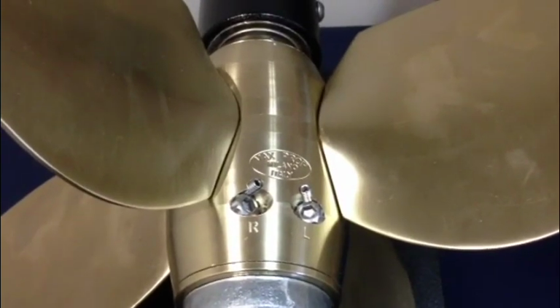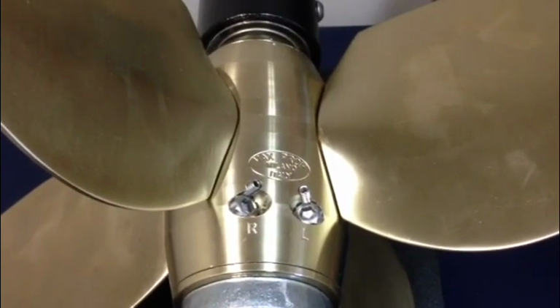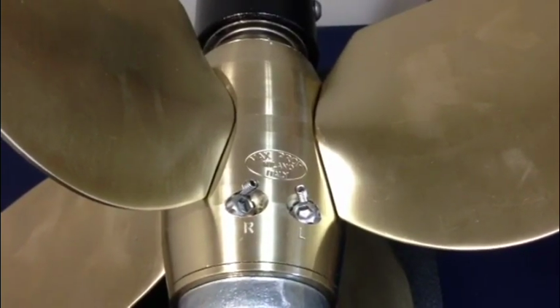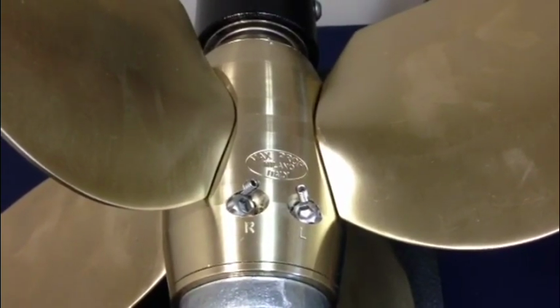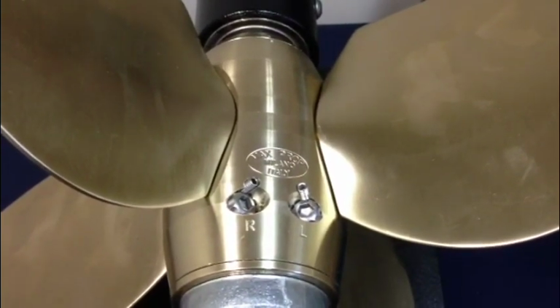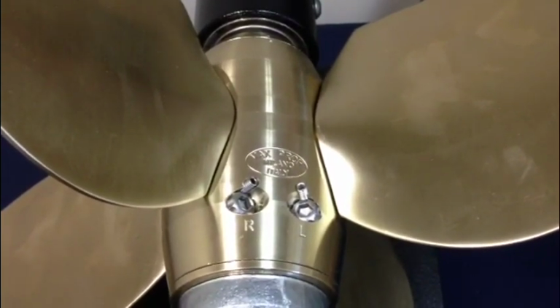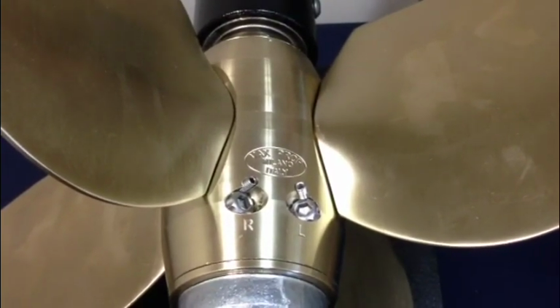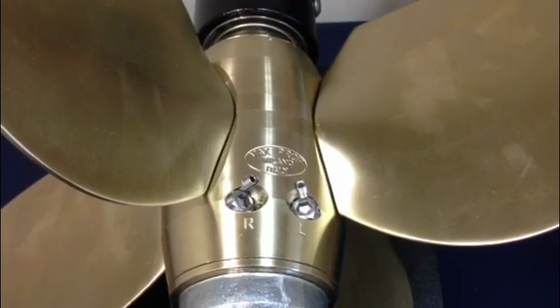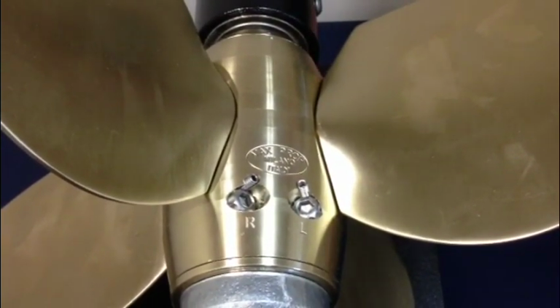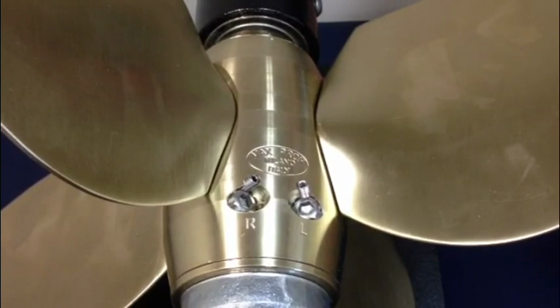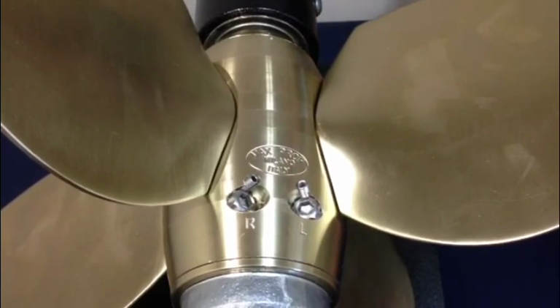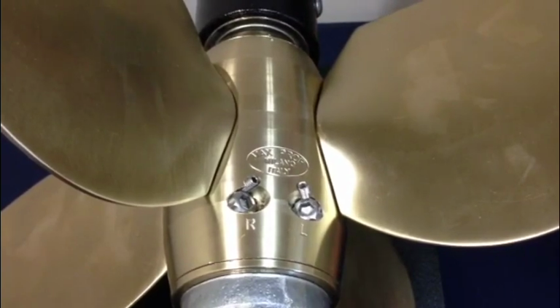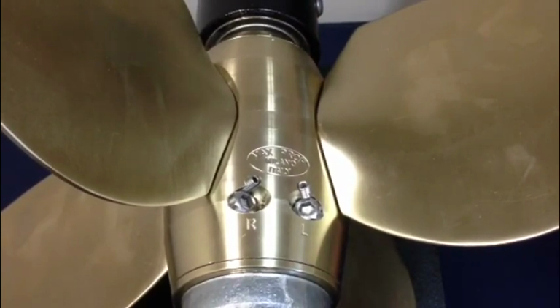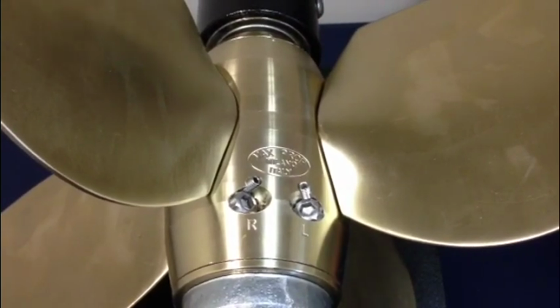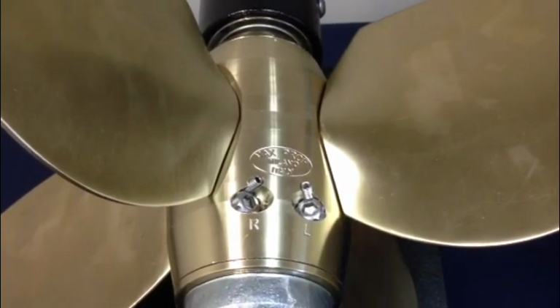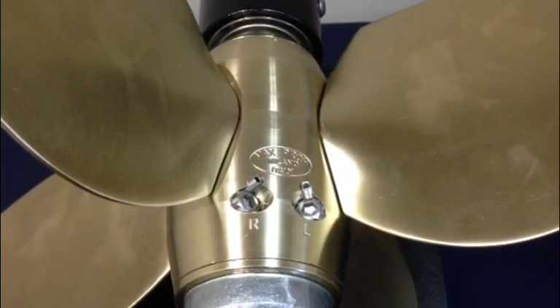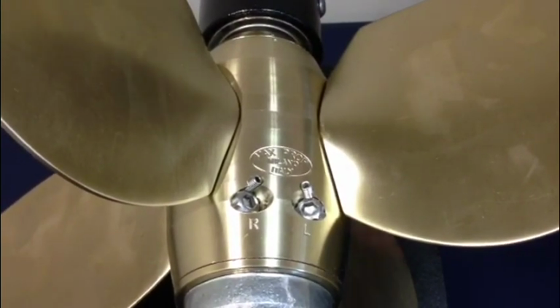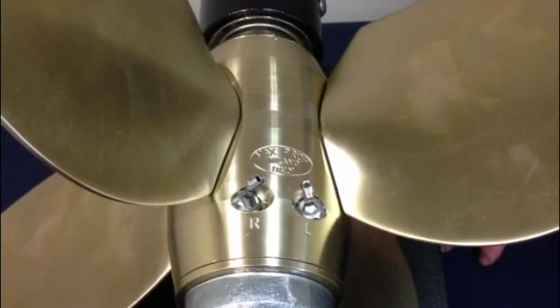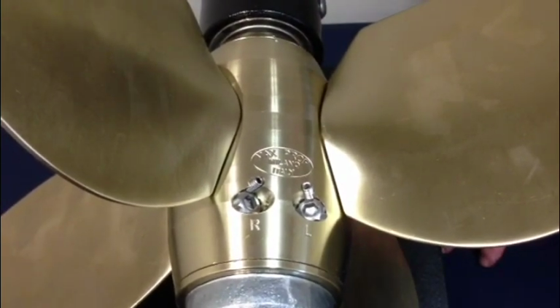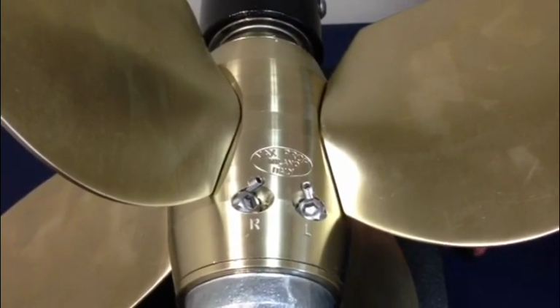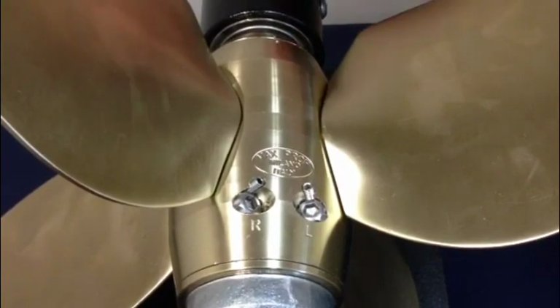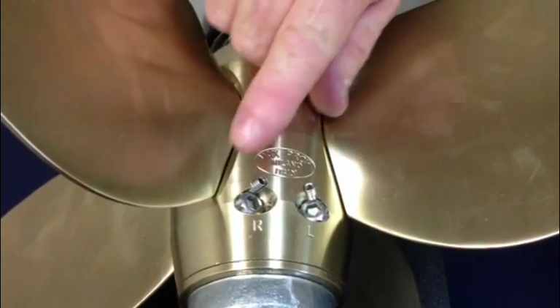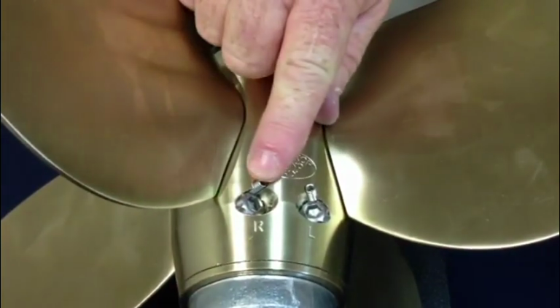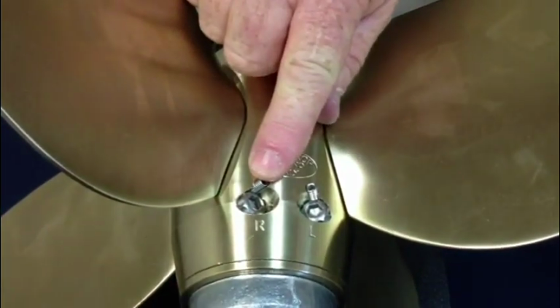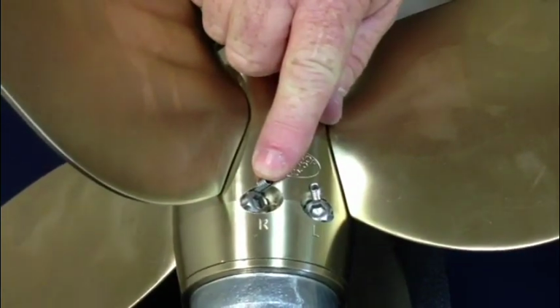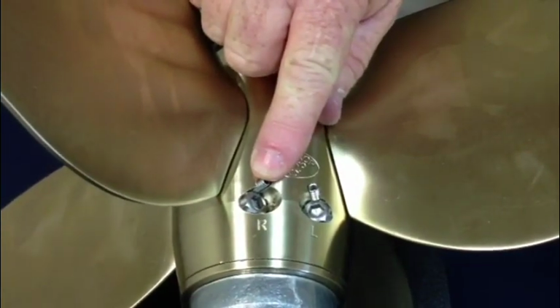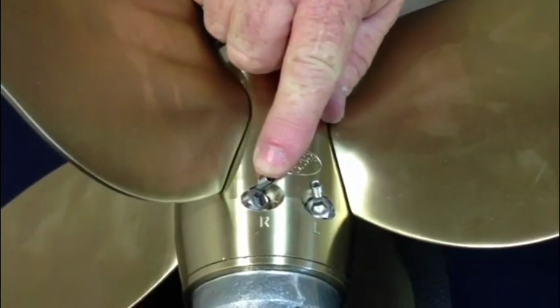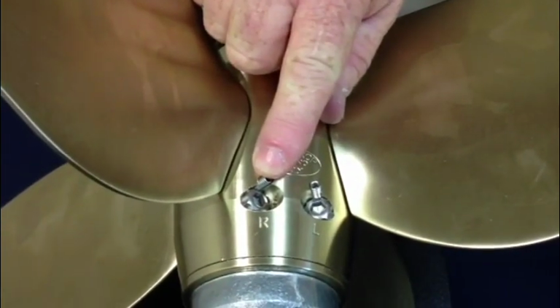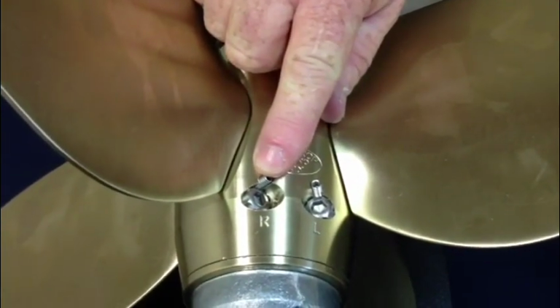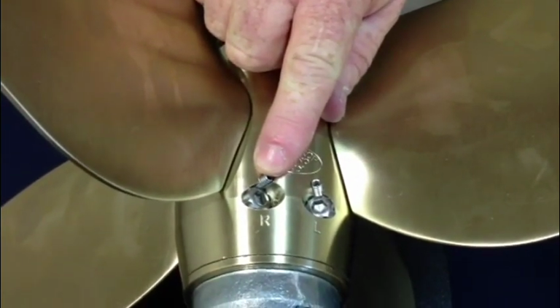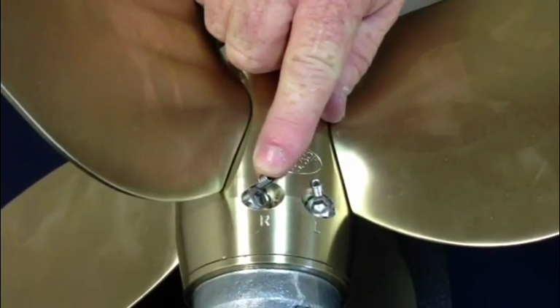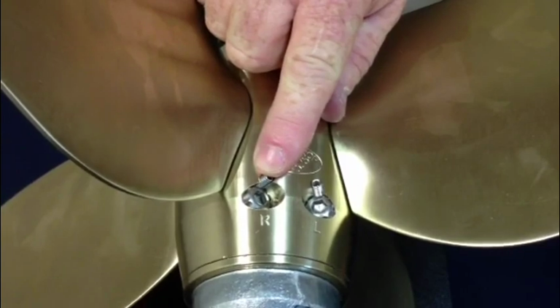Today we're going to change the pitch on a MaxProp Easy. To do that, first you need to know the rotation of the propeller. This propeller is set for a right-hand rotation, so we're going to change out the bolt marked with R for right-hand.